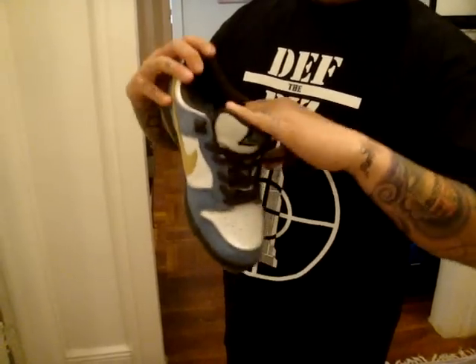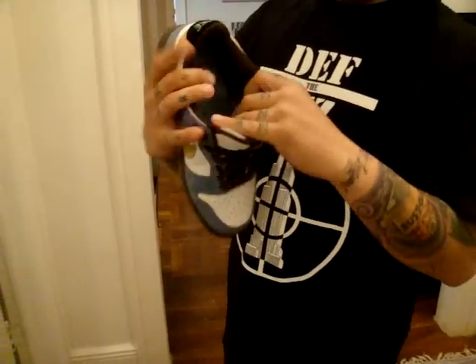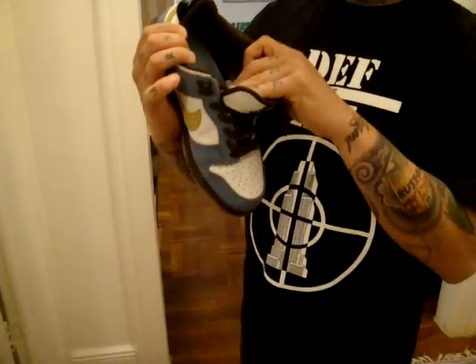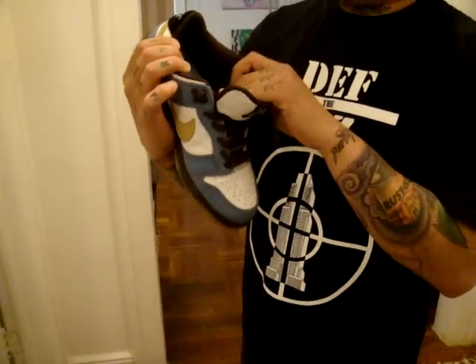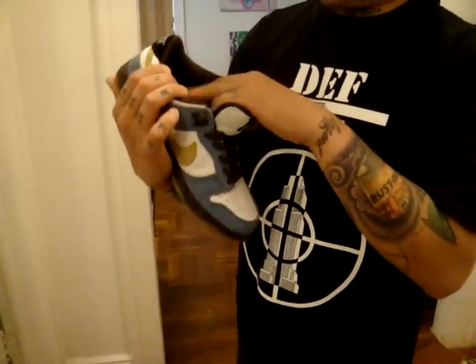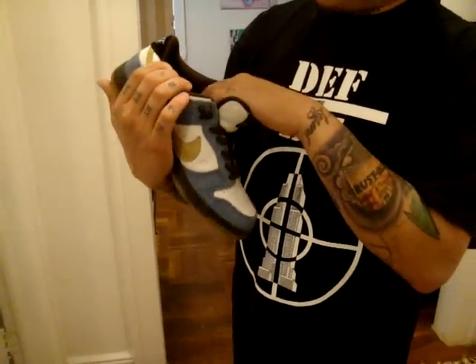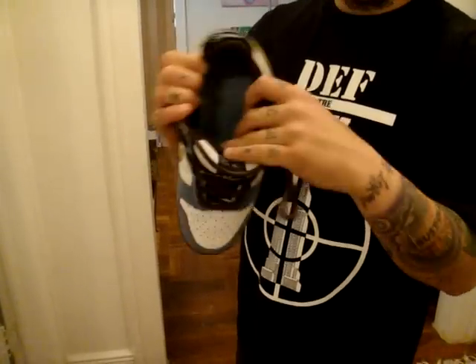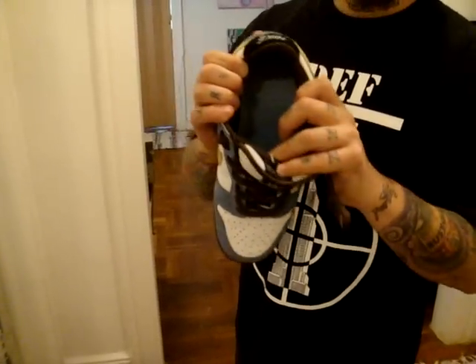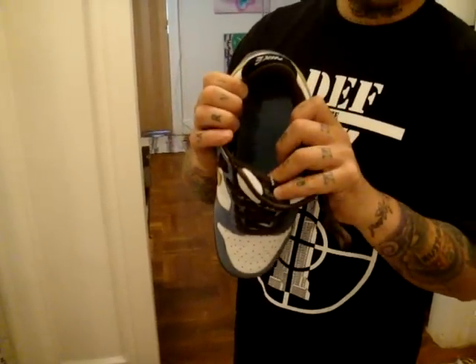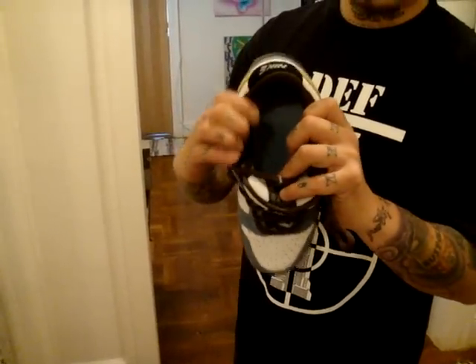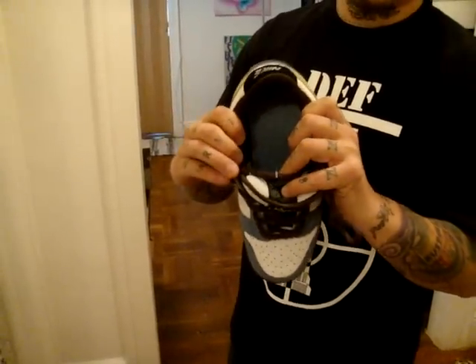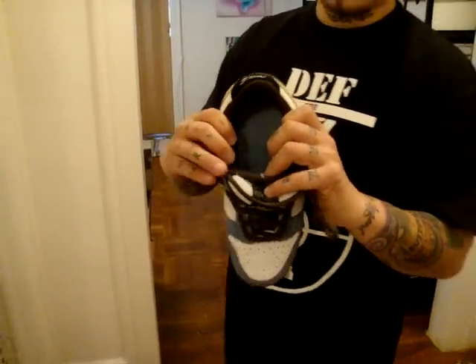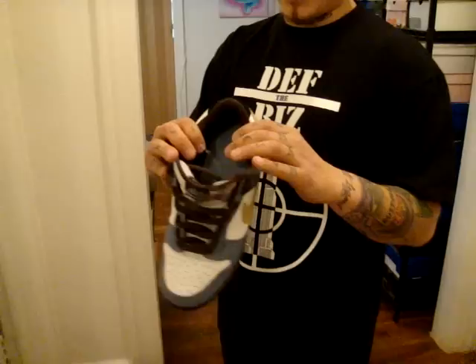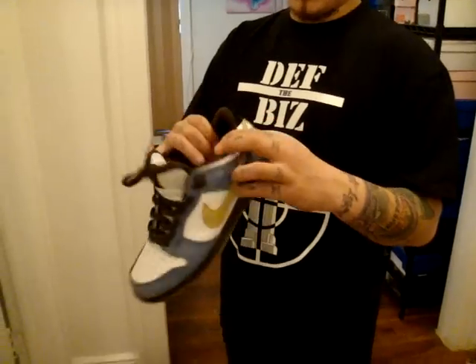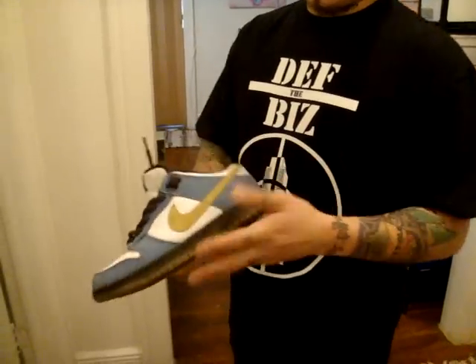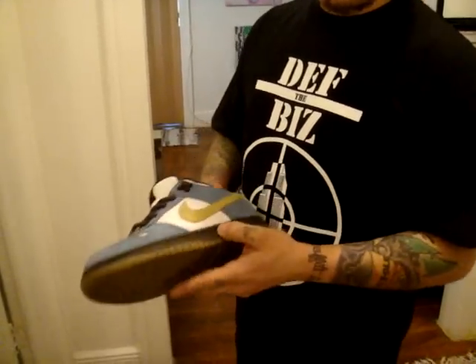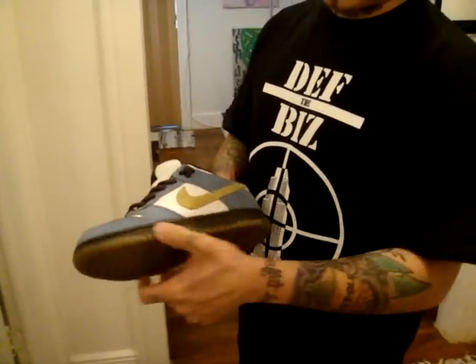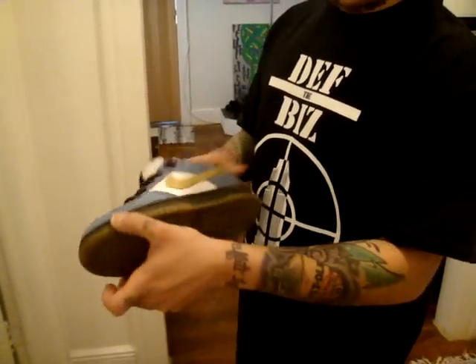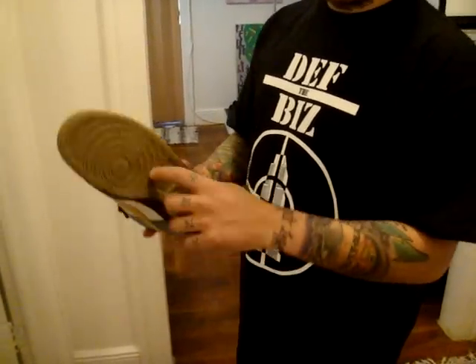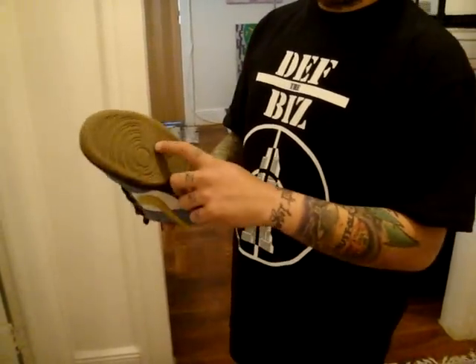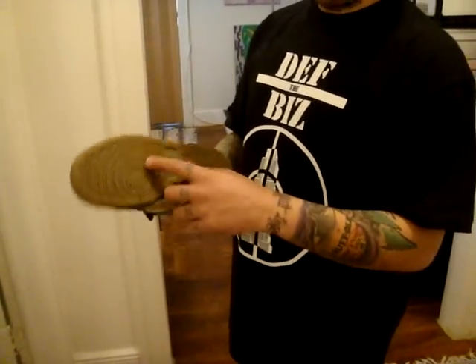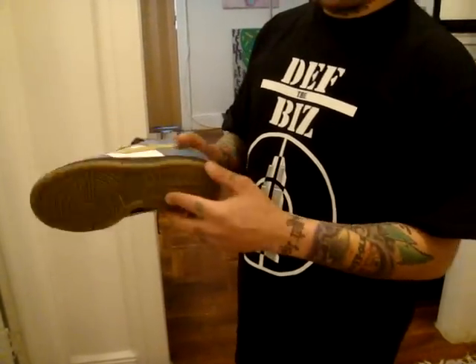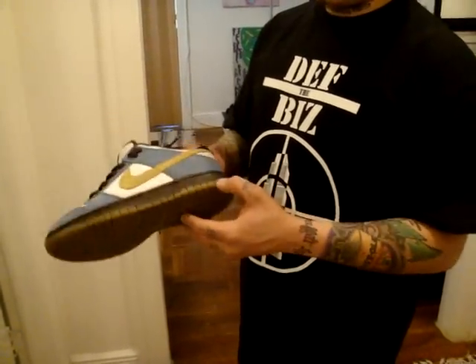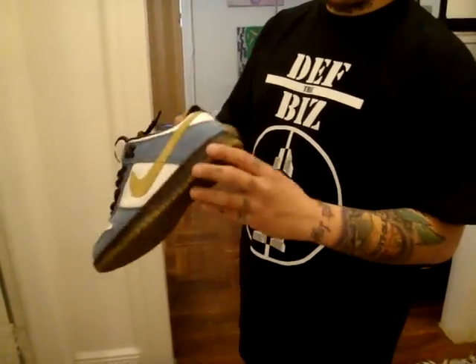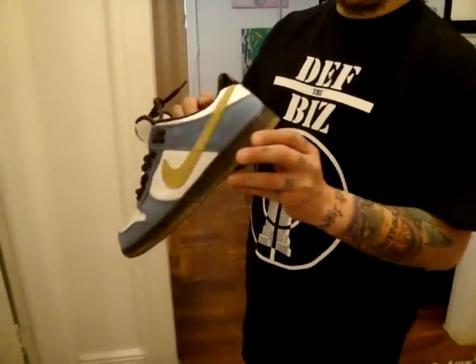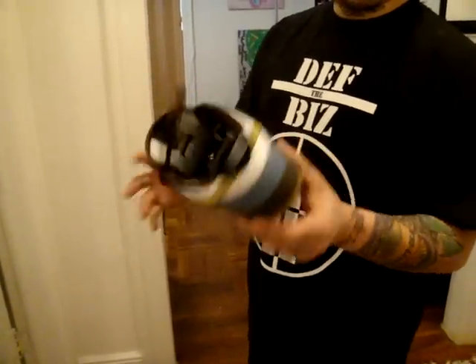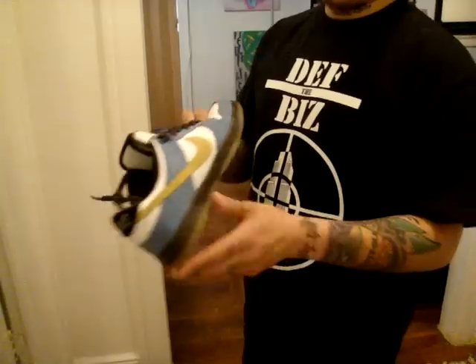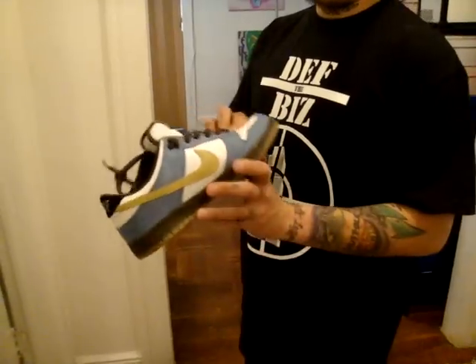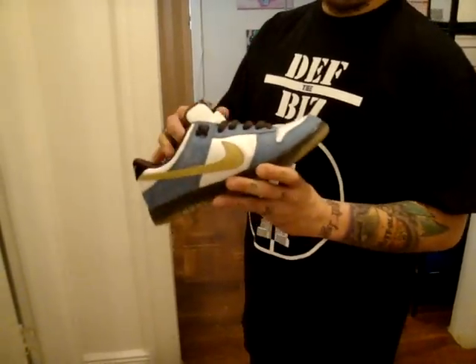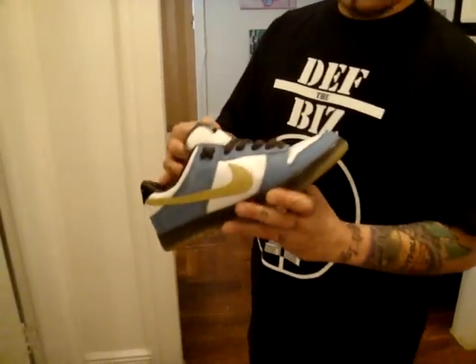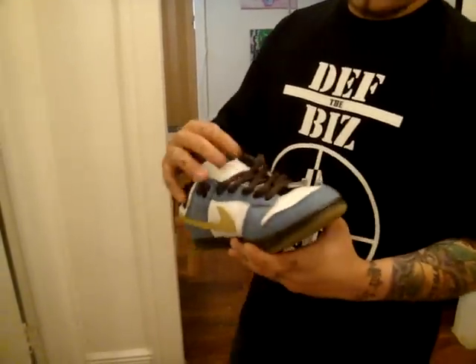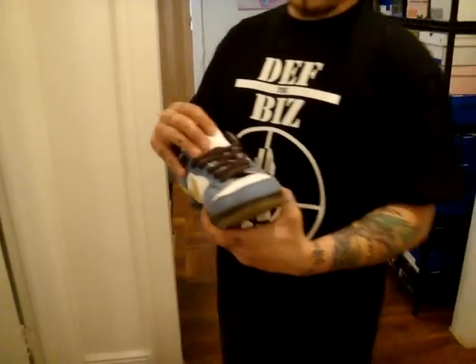Zoom air, blue. It had Omer in there but I wore them too many times so he's gone. The brown midsole, gumsole bottom — I always love a gumsole bottom on a sneaker, which is pretty dope. All around a clean shoe.